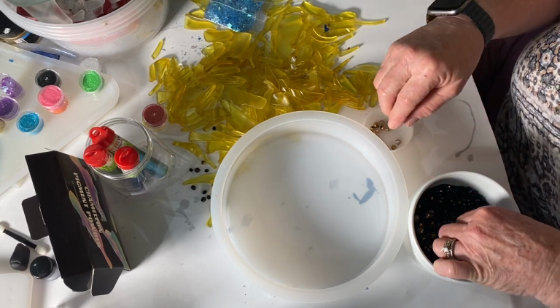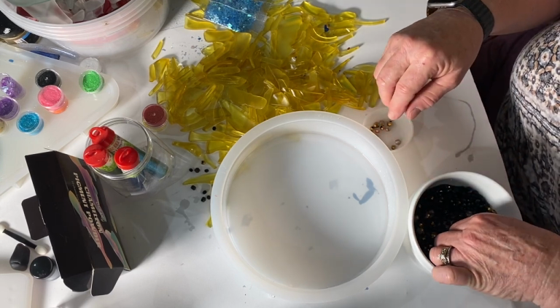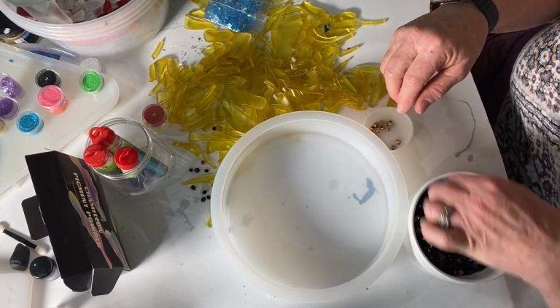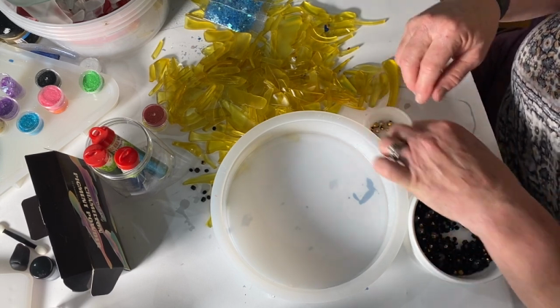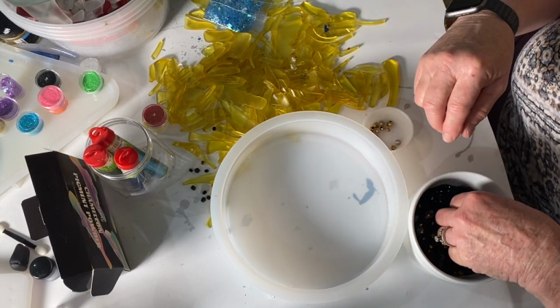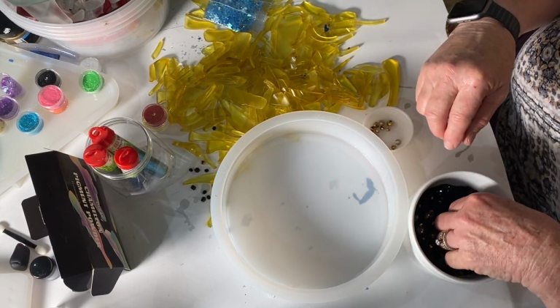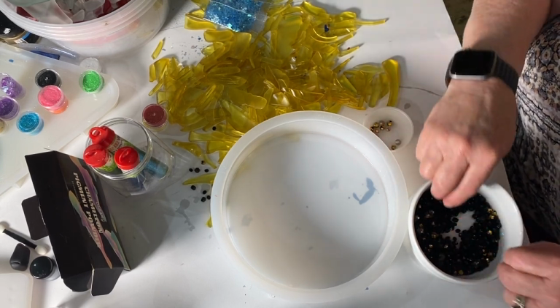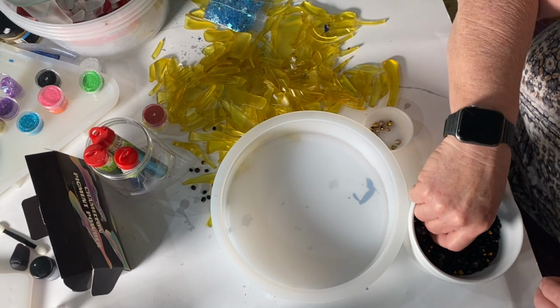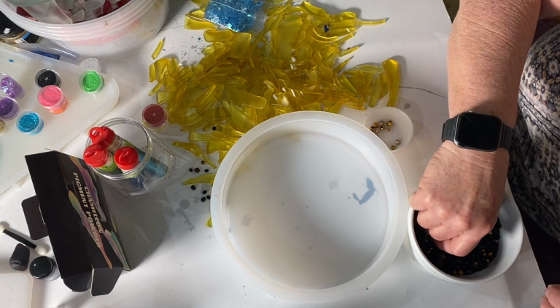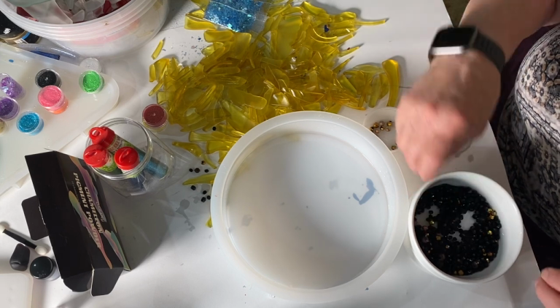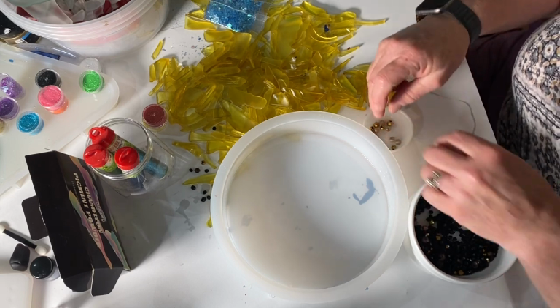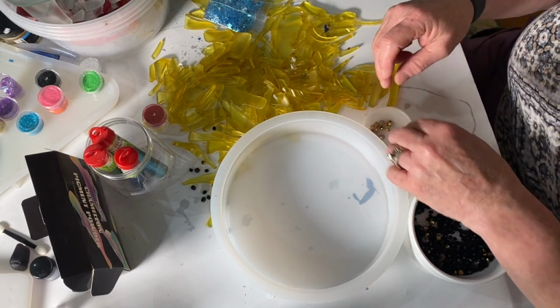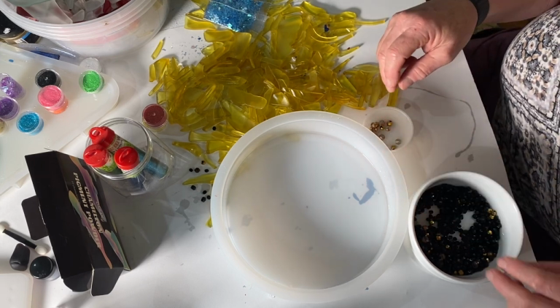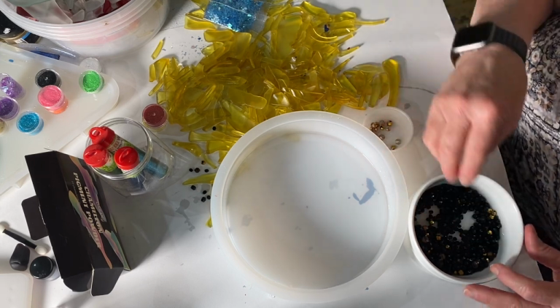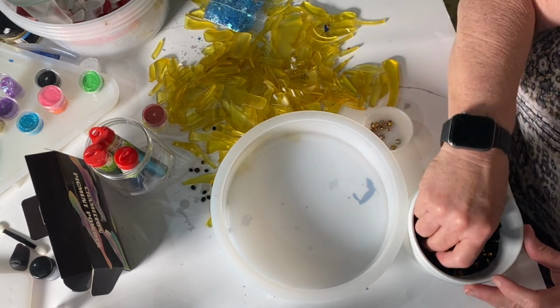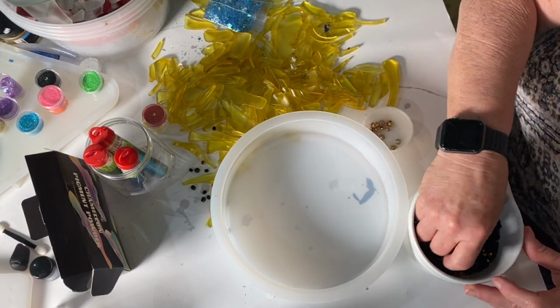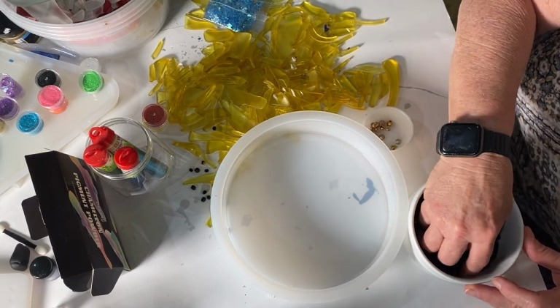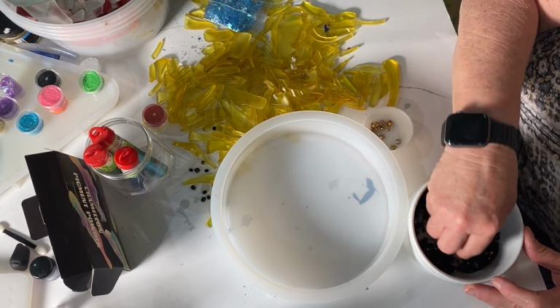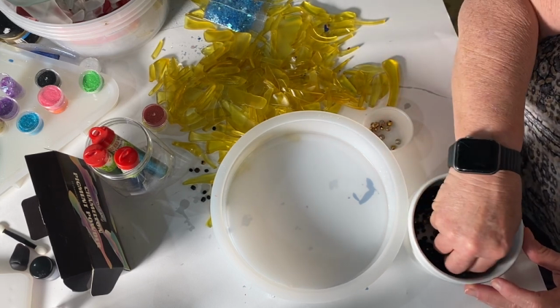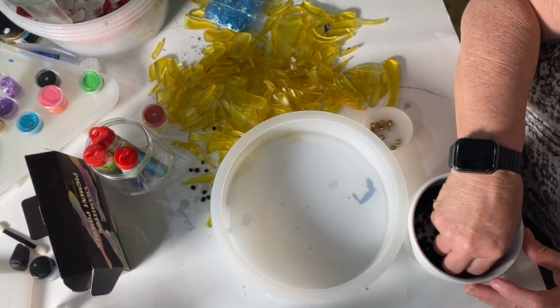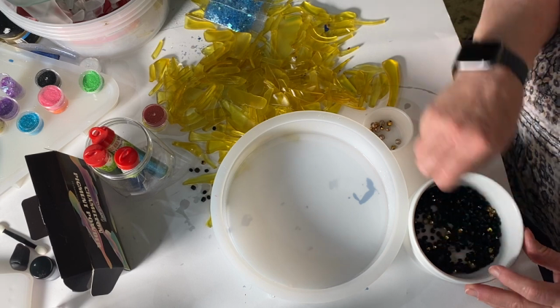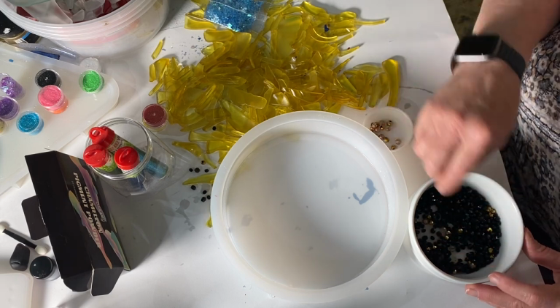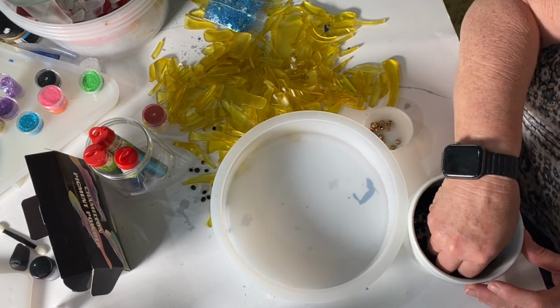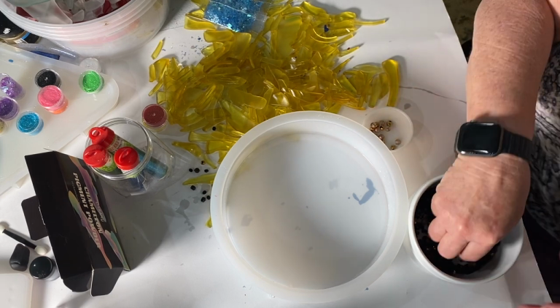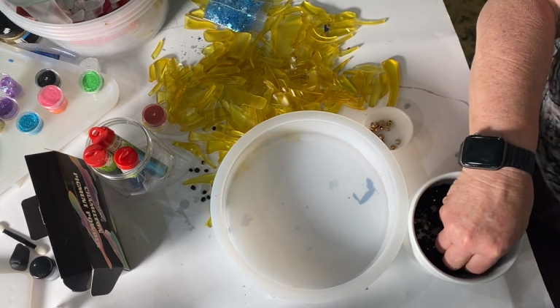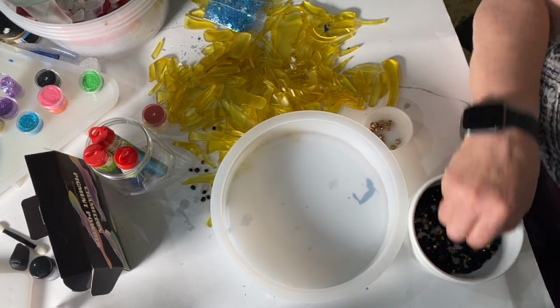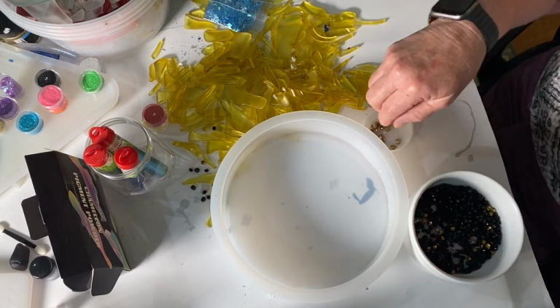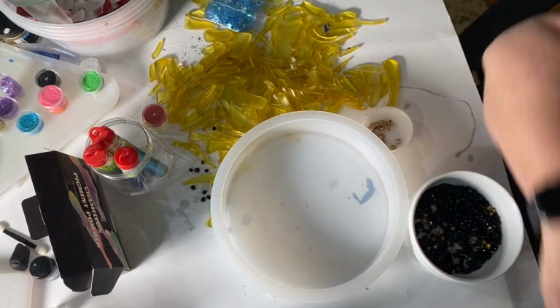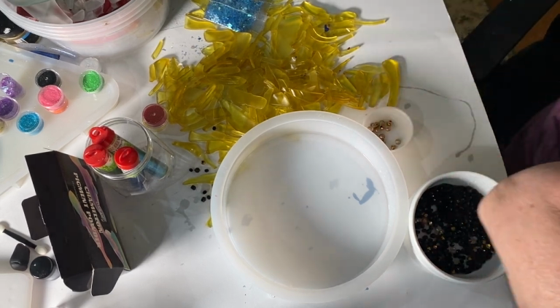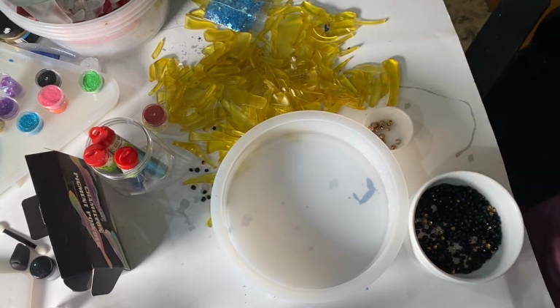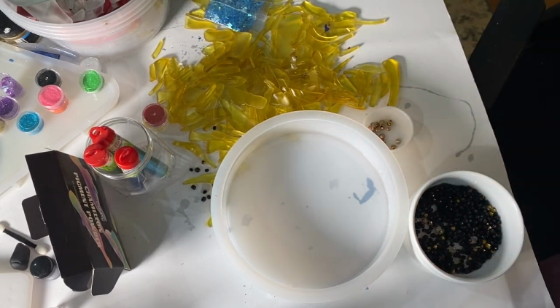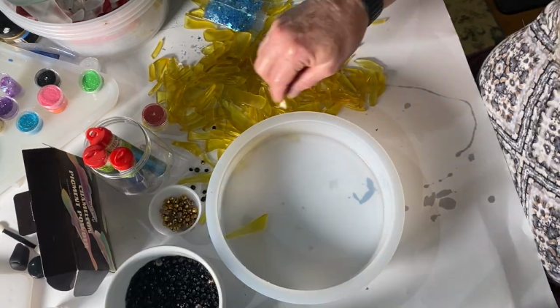Most of the glass and jewelry that I use in my videos I pick up at garage sales and thrift stores. The beads that I have for this video though I did purchase at Hobby Lobby.